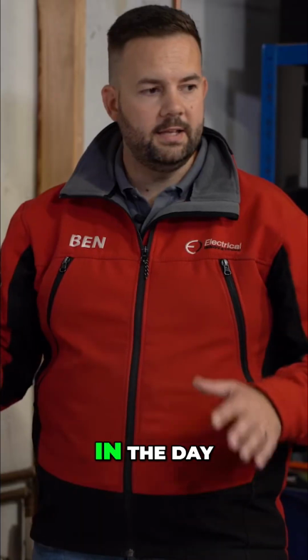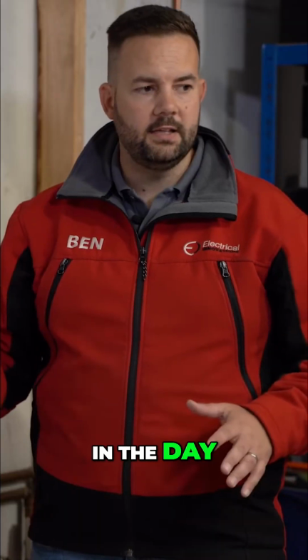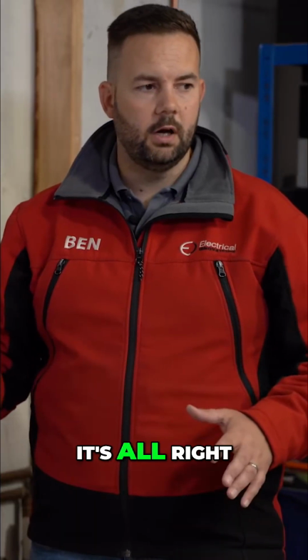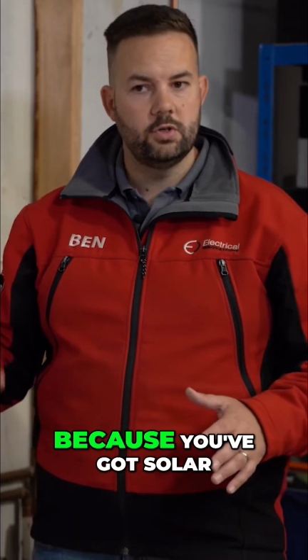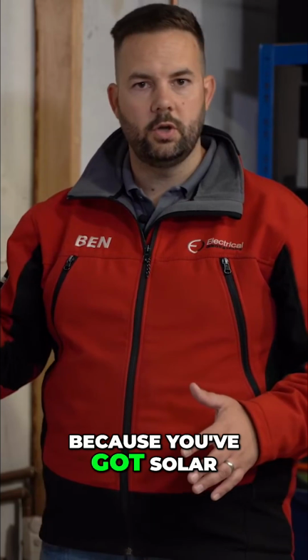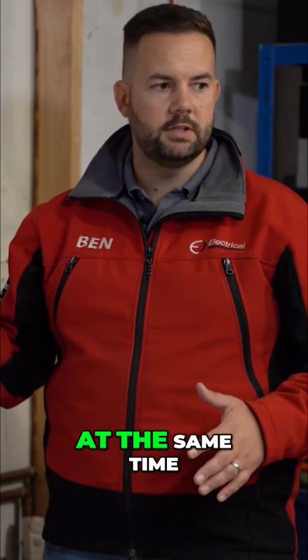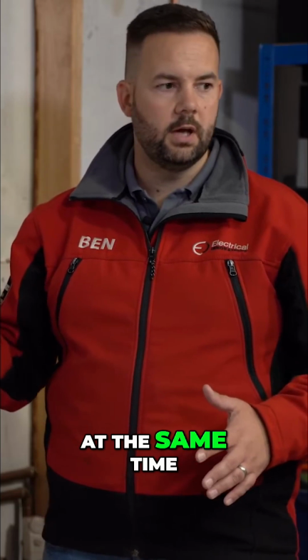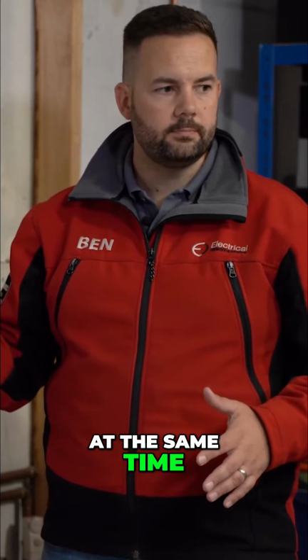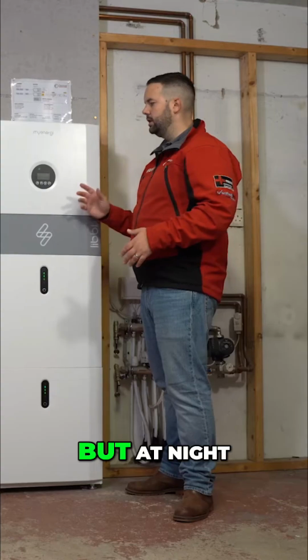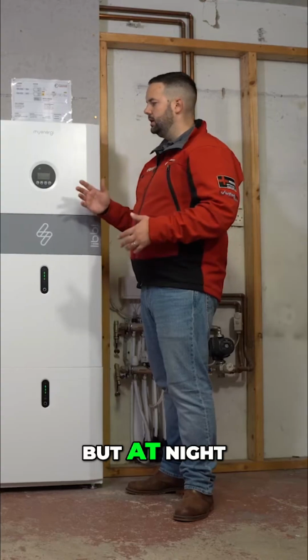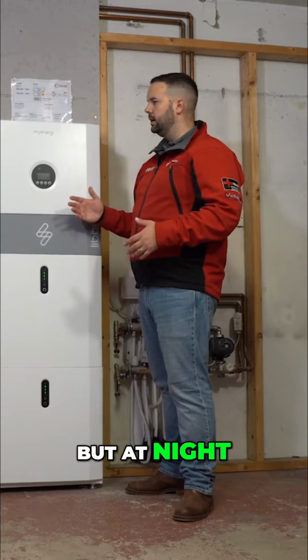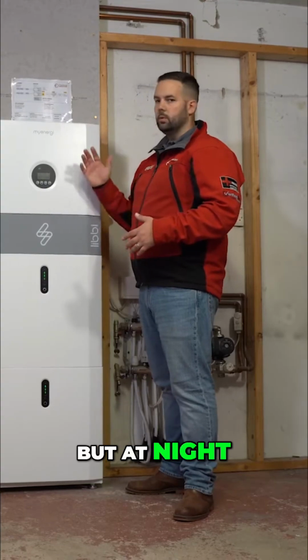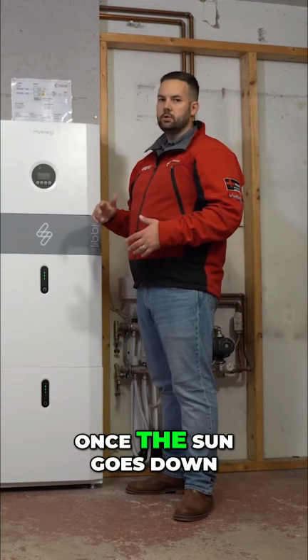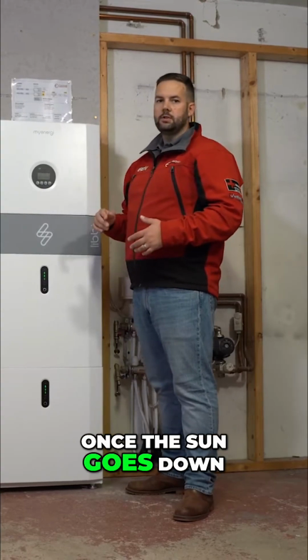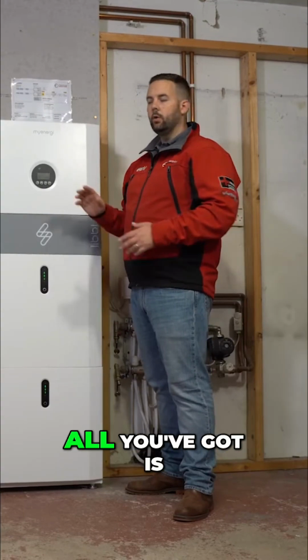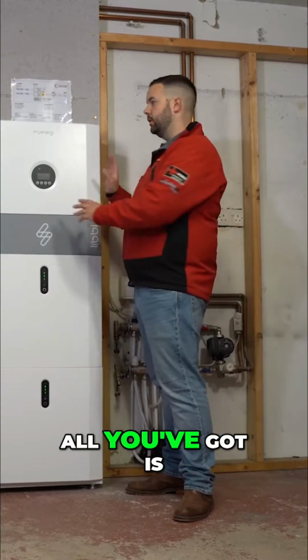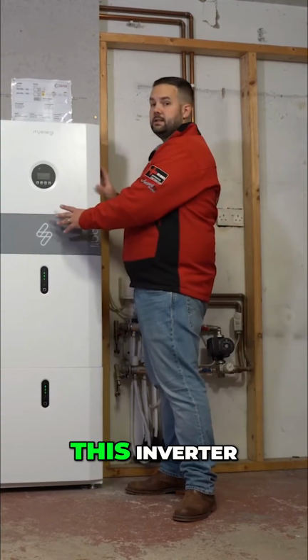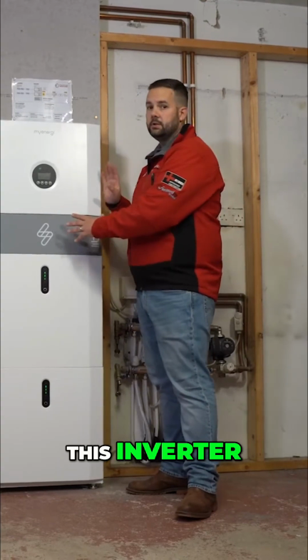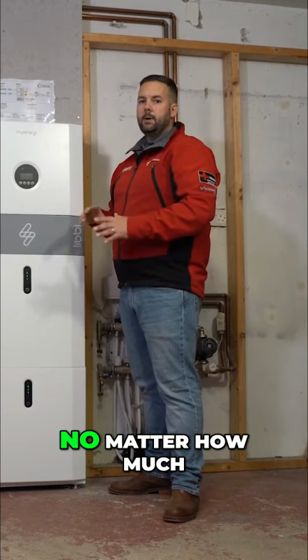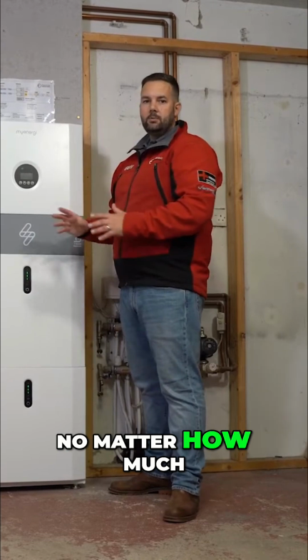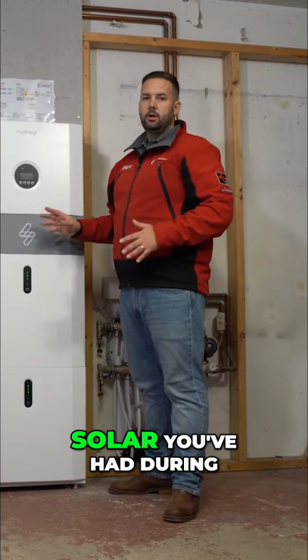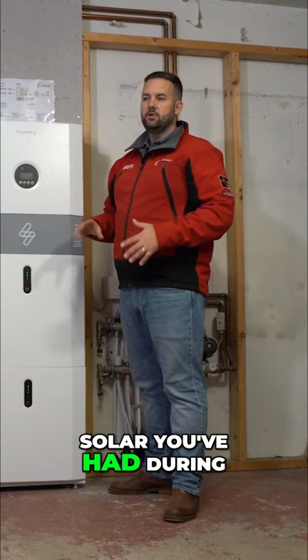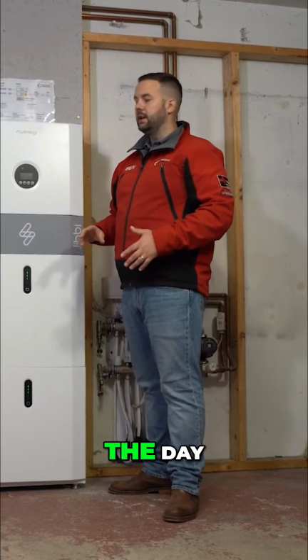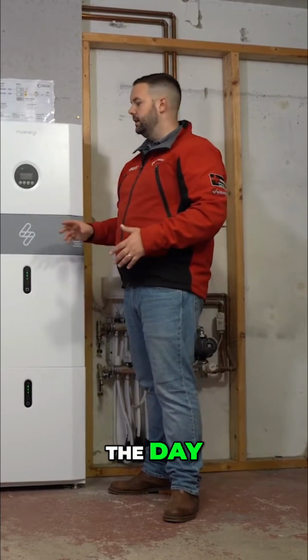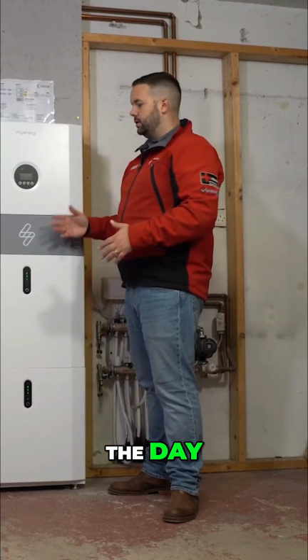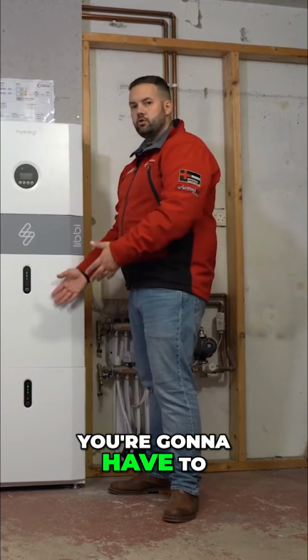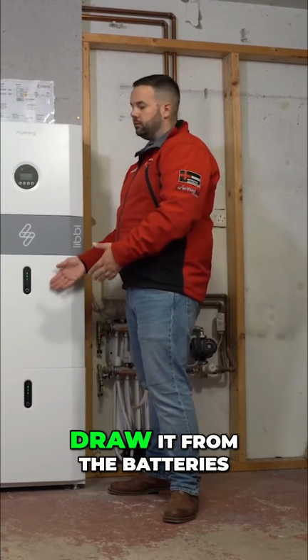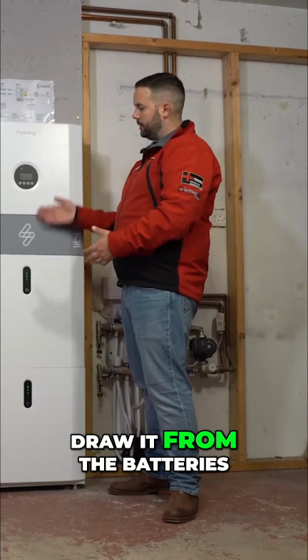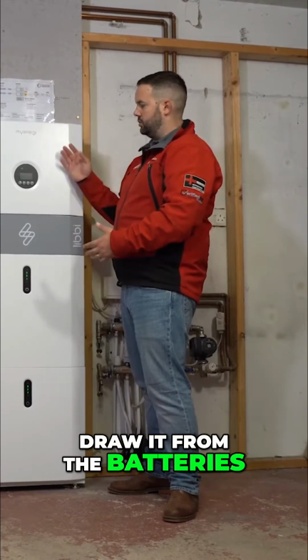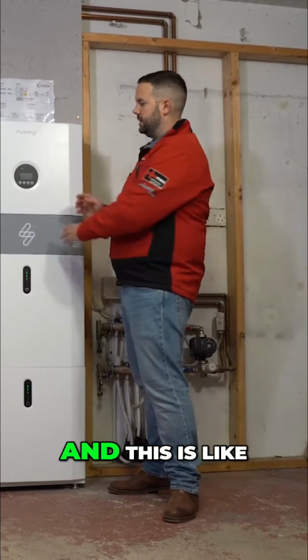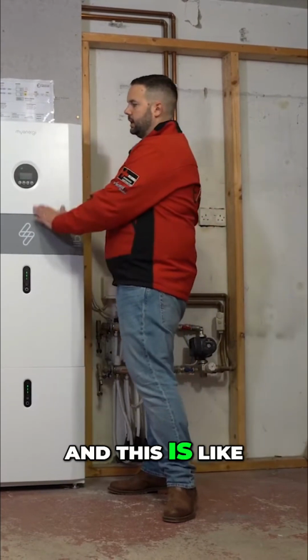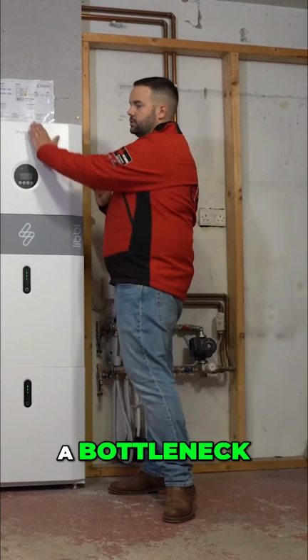In the day it's alright because you've got solar at the same time, but at night, once the sun goes down, all you've got is this inverter. No matter how much solar you've had during the day, you're going to have to draw it from the batteries, and this is like a bottleneck.